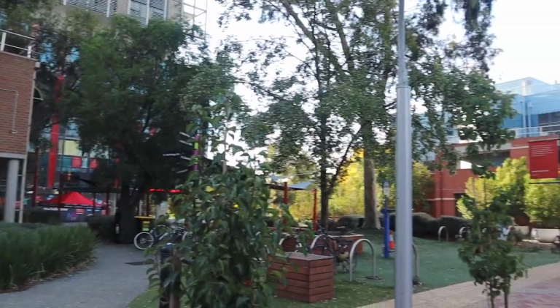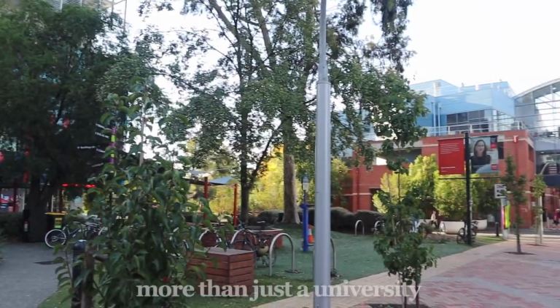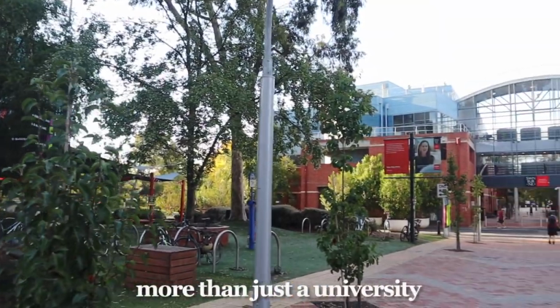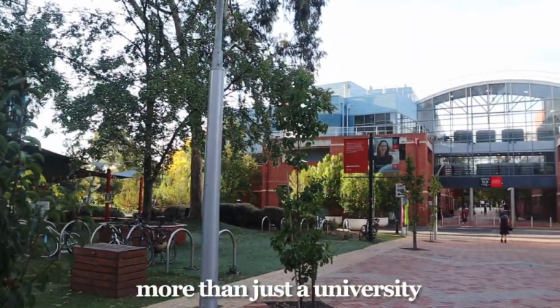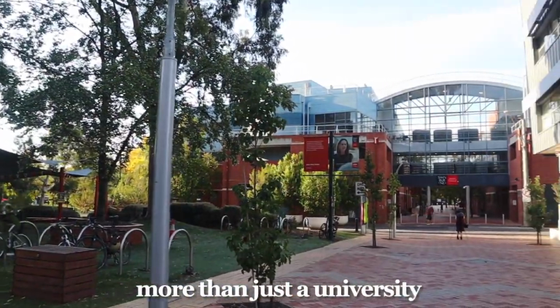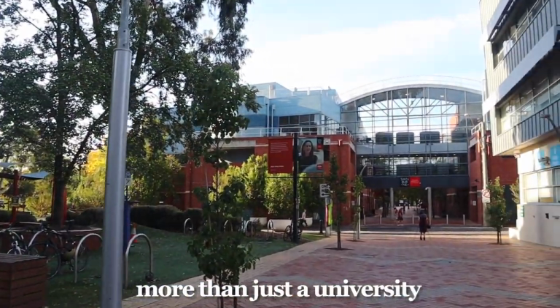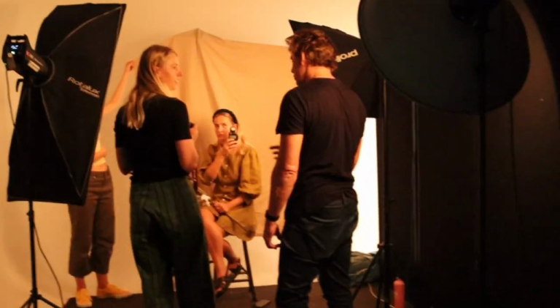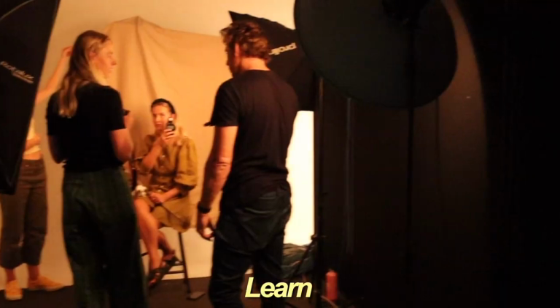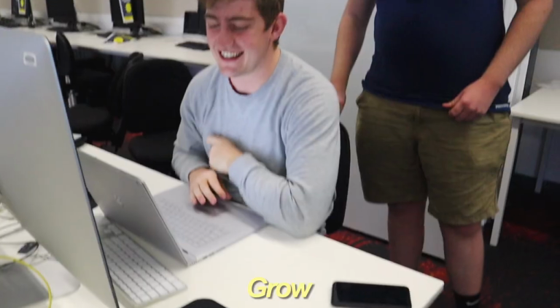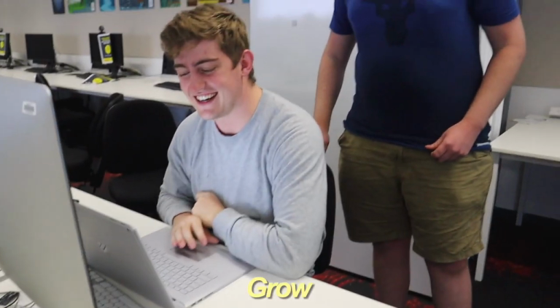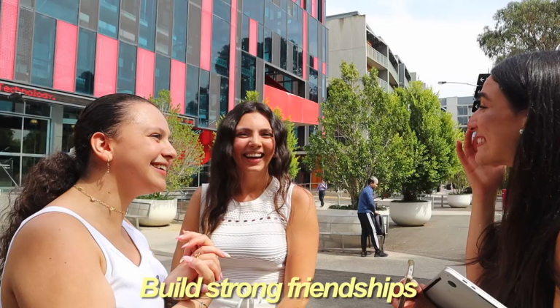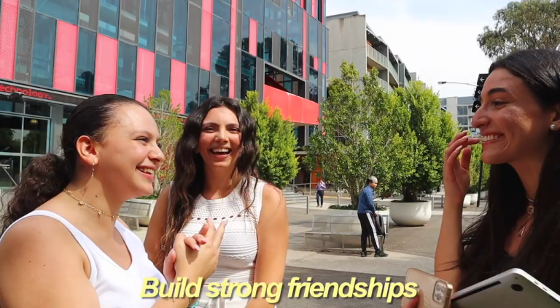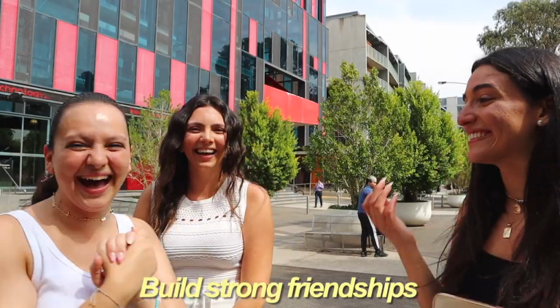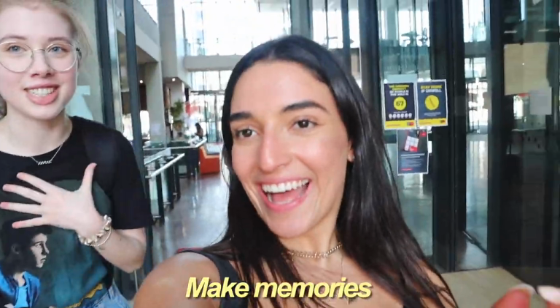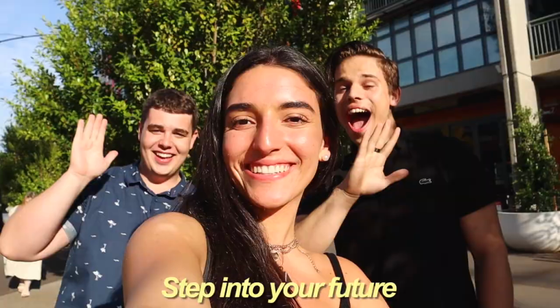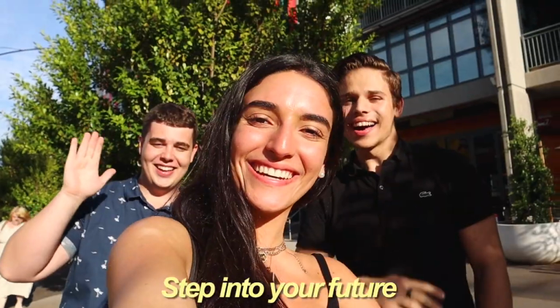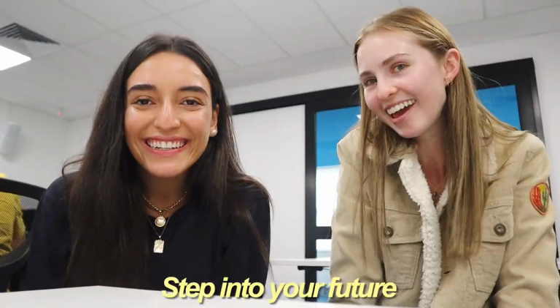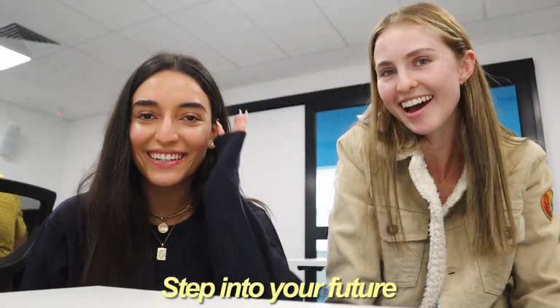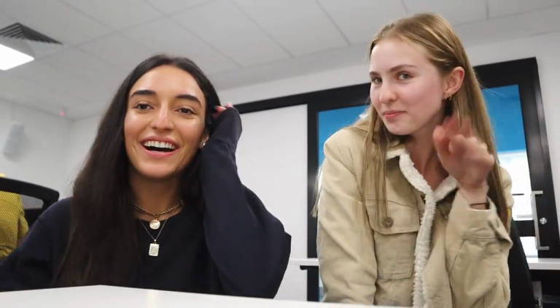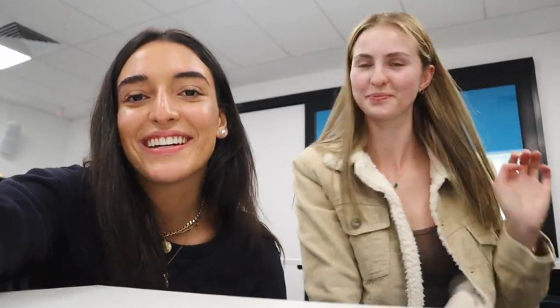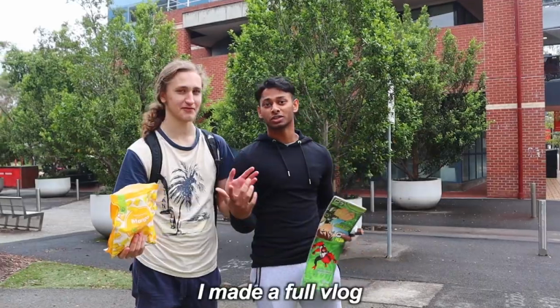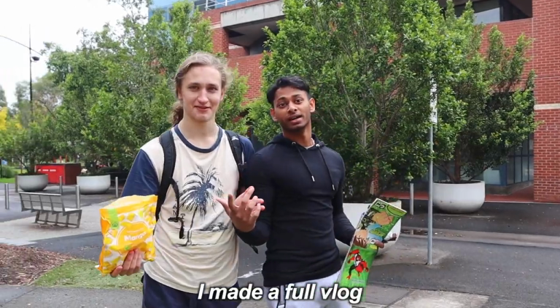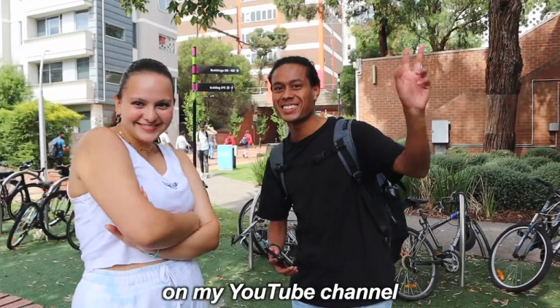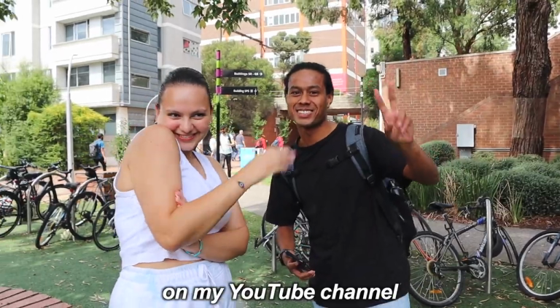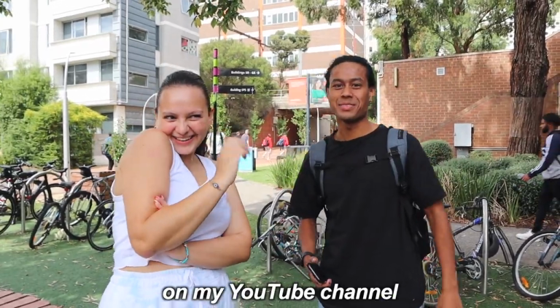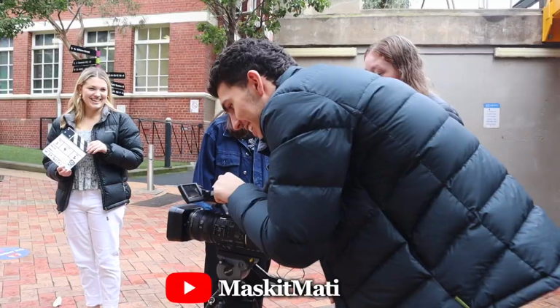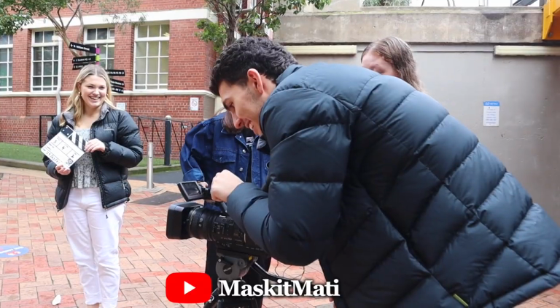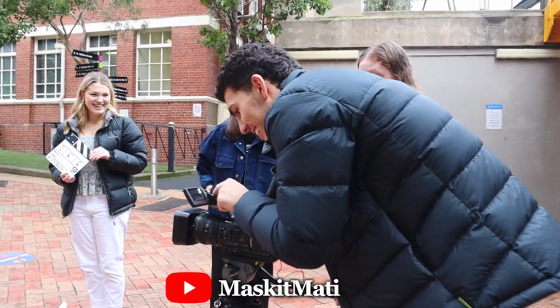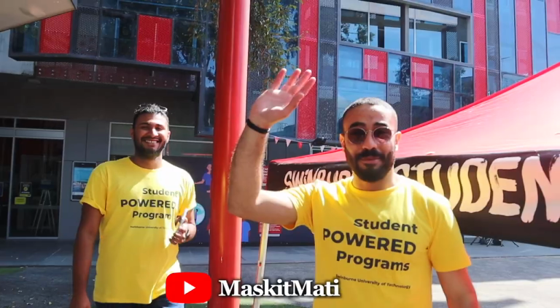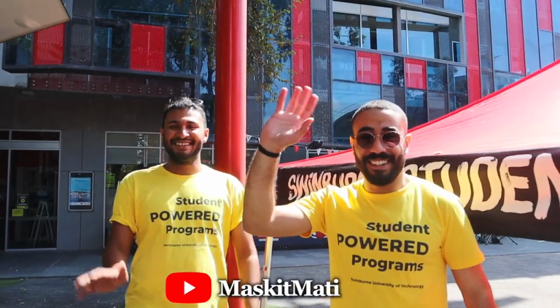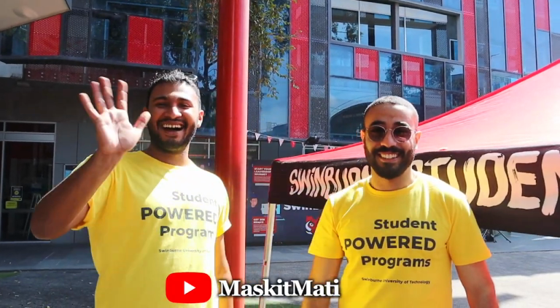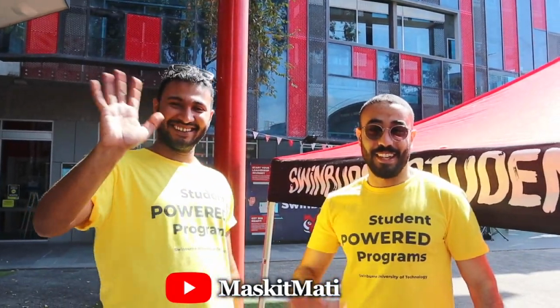To me, Swinburne is more than just a university. It's a place to learn, grow, build strong friendships, make memories and step into your future. And if you can't get enough of it, I made a full vlog on my YouTube channel, Mask It Maddie, which you can go check out once you've completed your Swin Topia tour. I can't wait to see you all on campus.